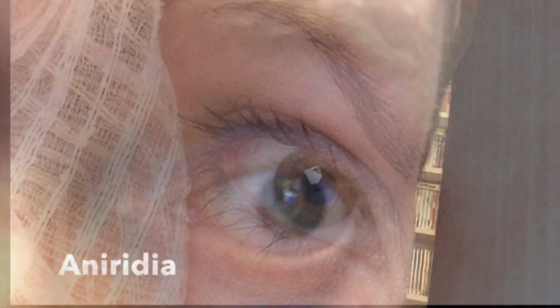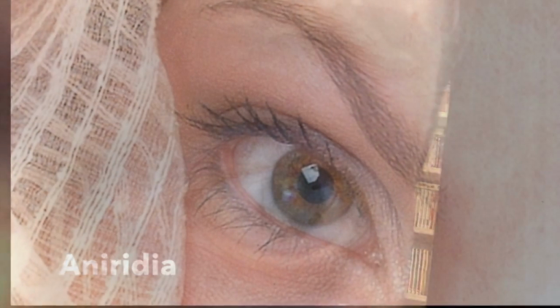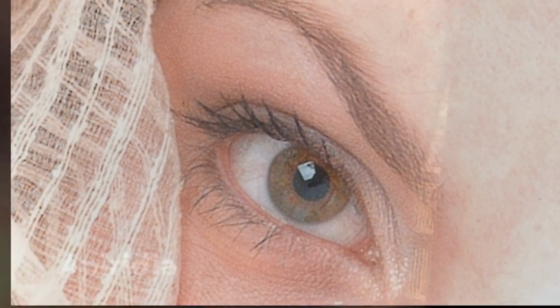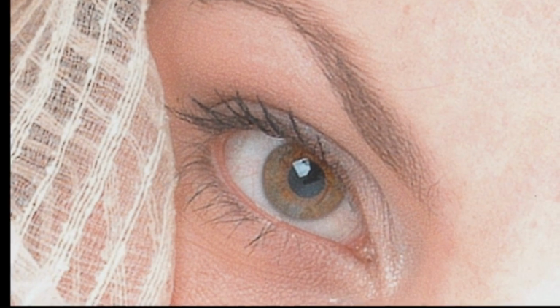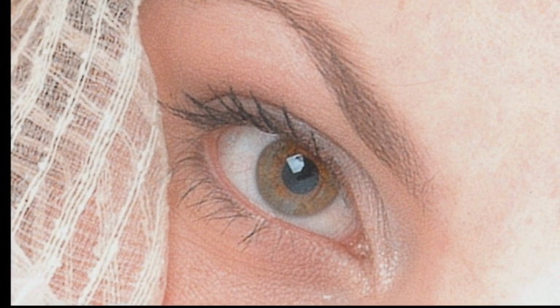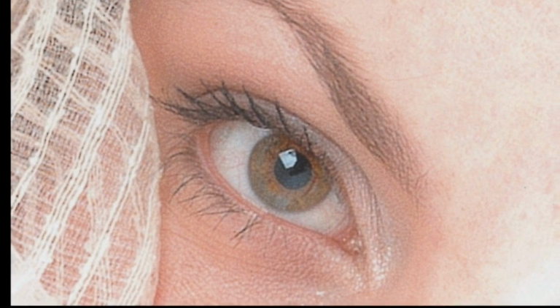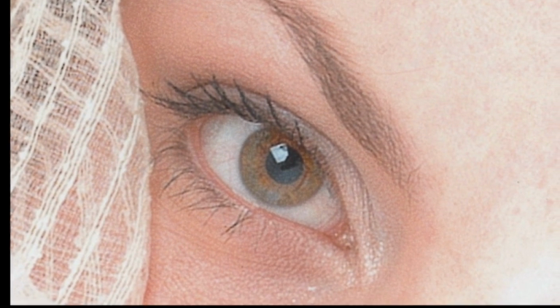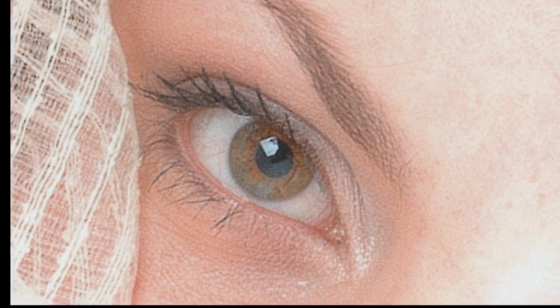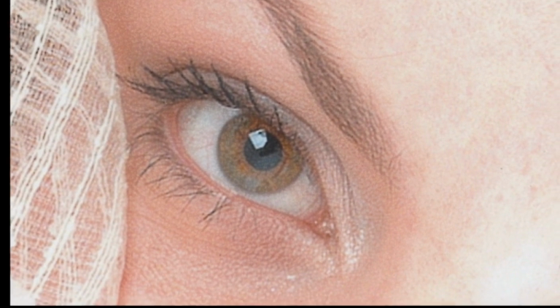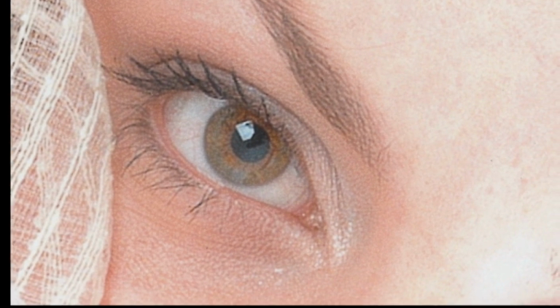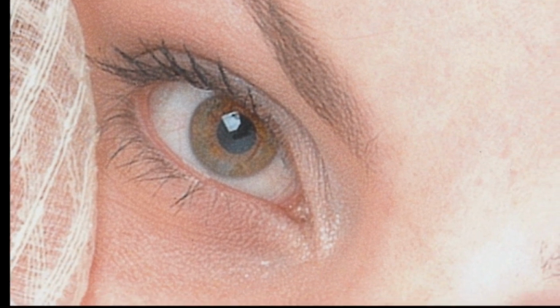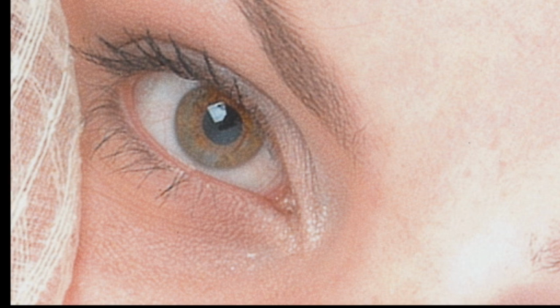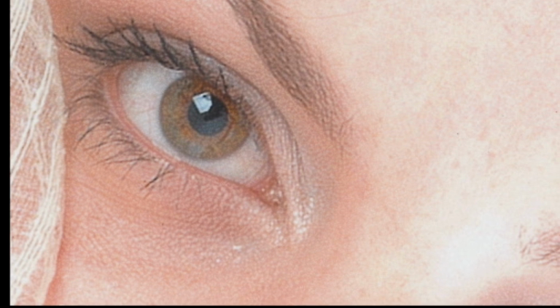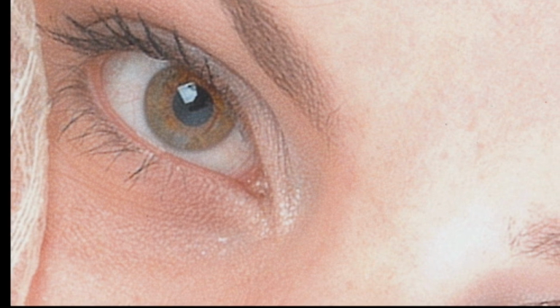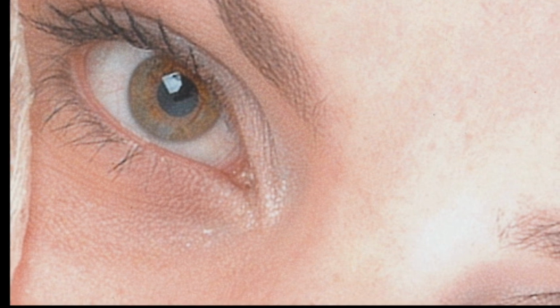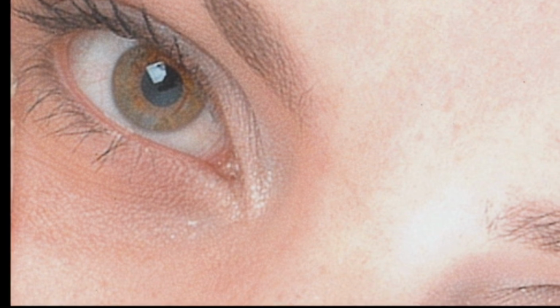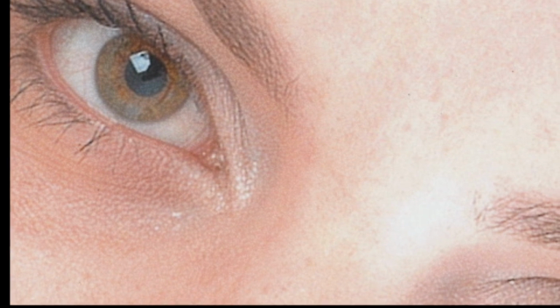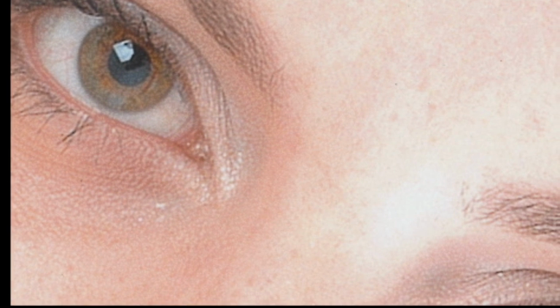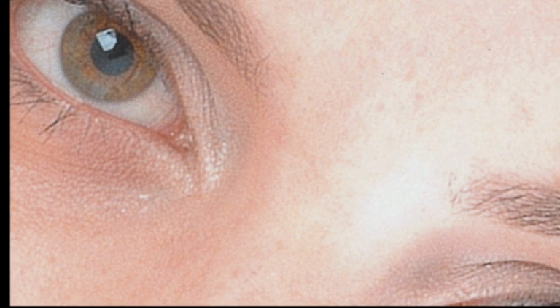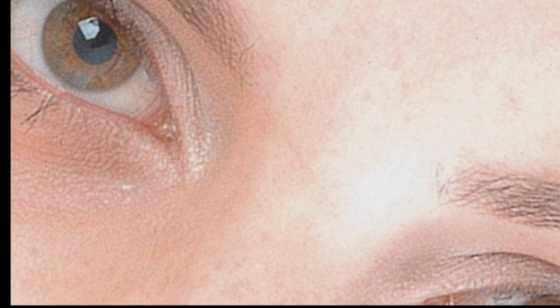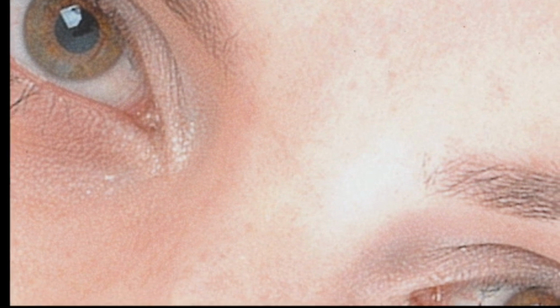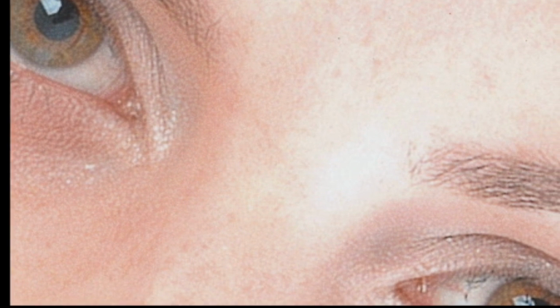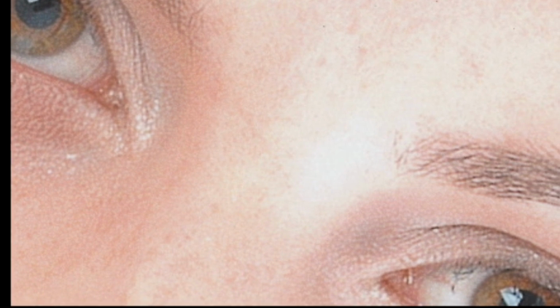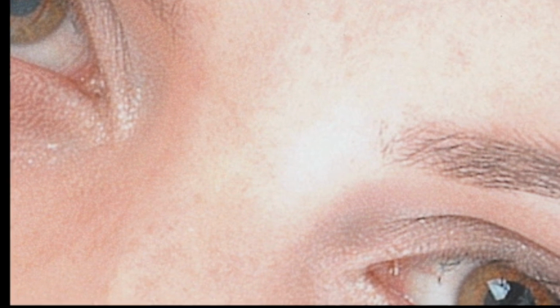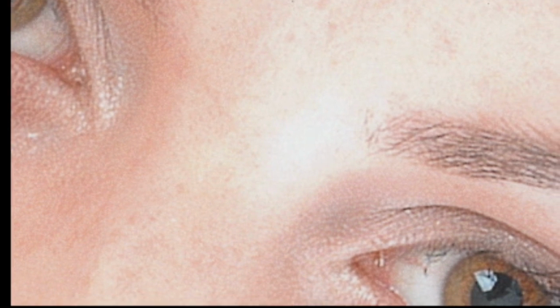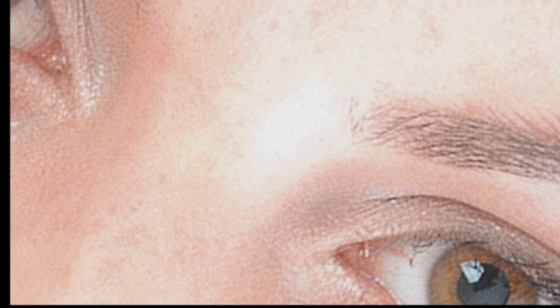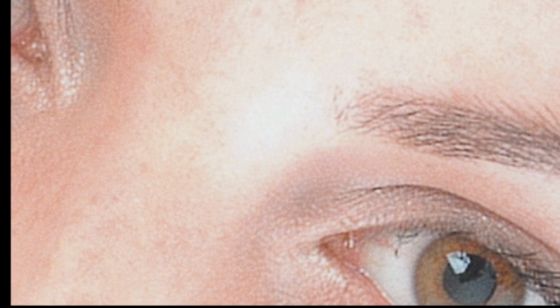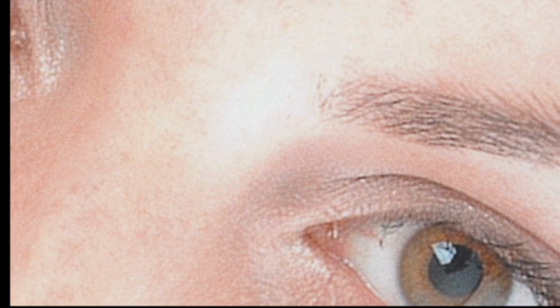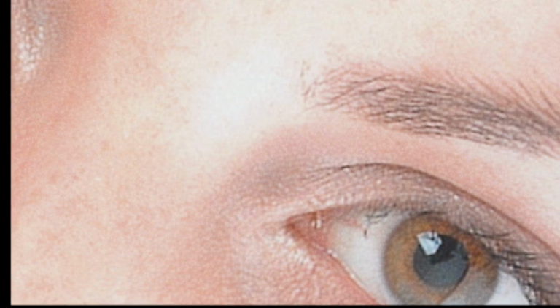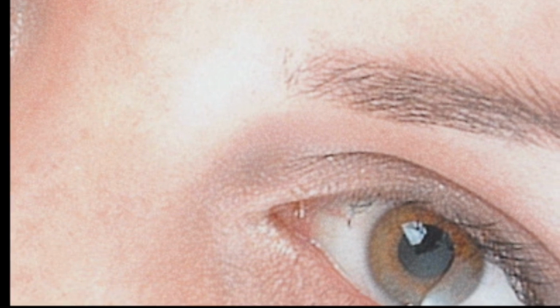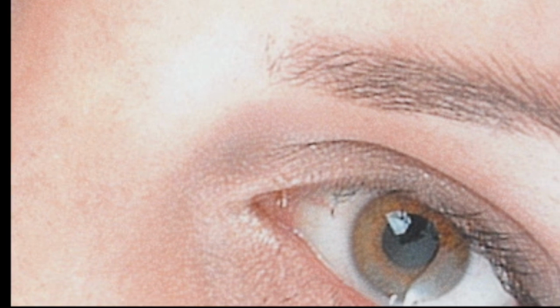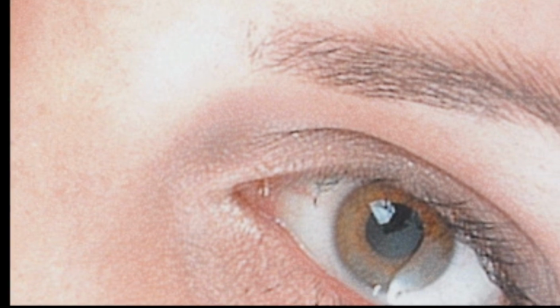Aniridia basically means I don't have a fully formed iris in my eye. The iris is the coloured ring around the pupil, which is what people refer to when they say they have green eyes or blue eyes or whatever. So I don't have an eye colour particularly, unless you want to call it black.